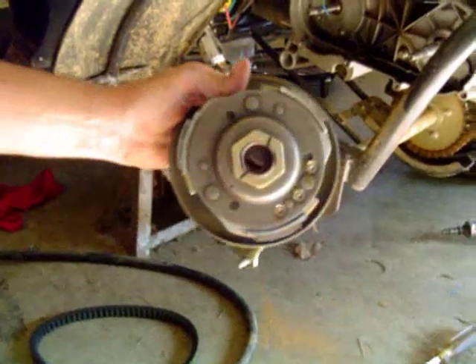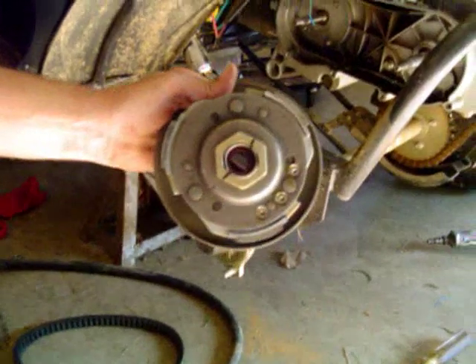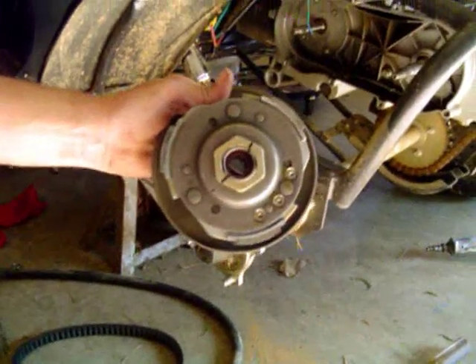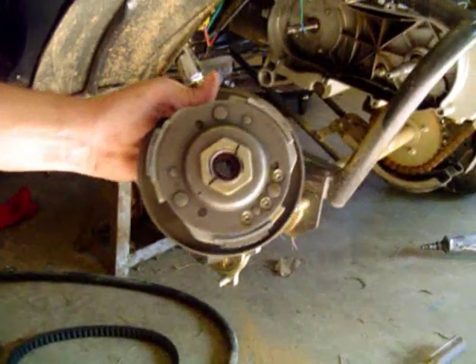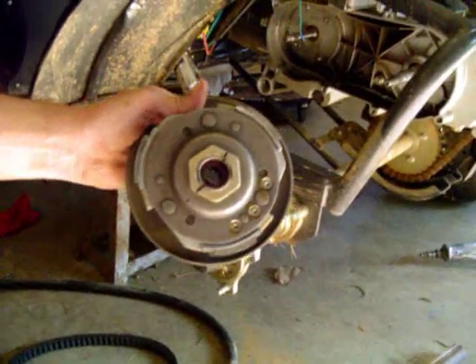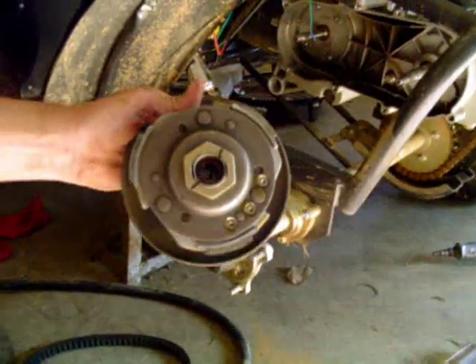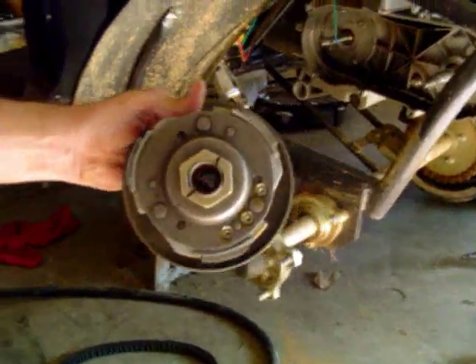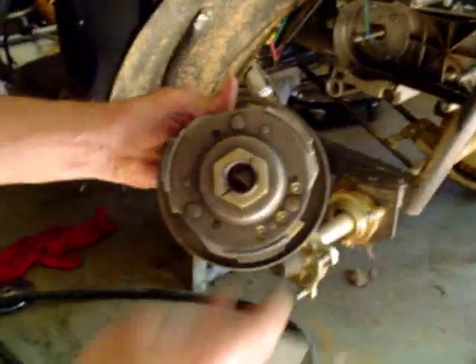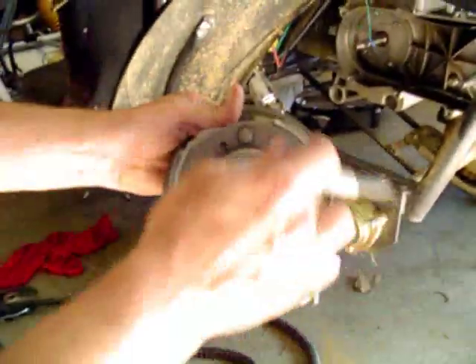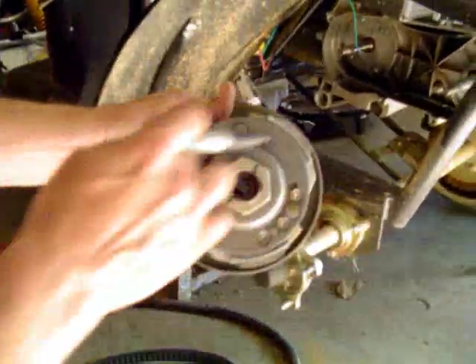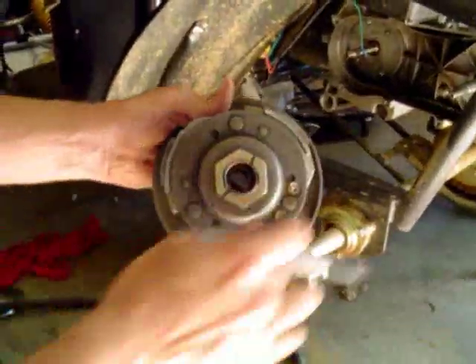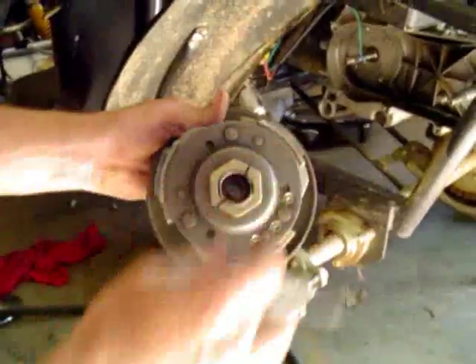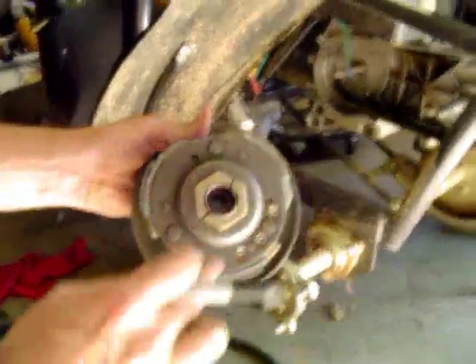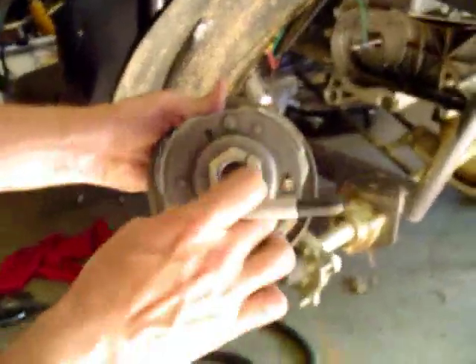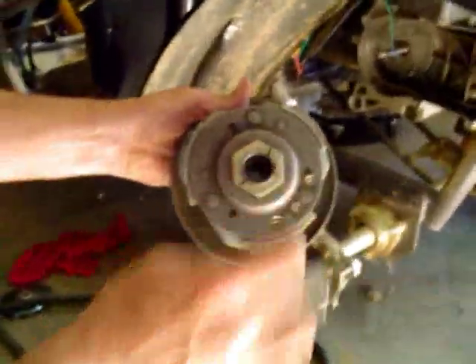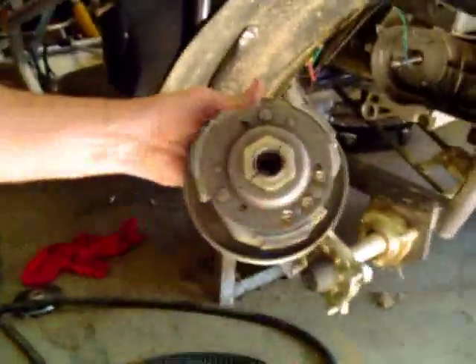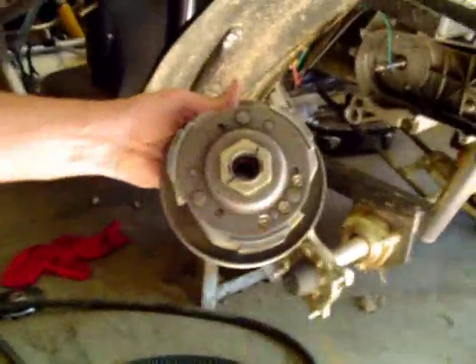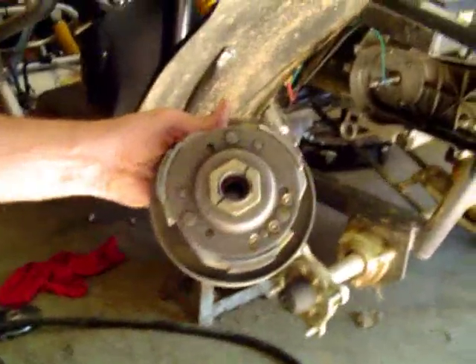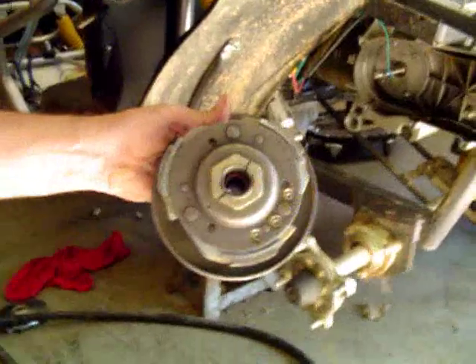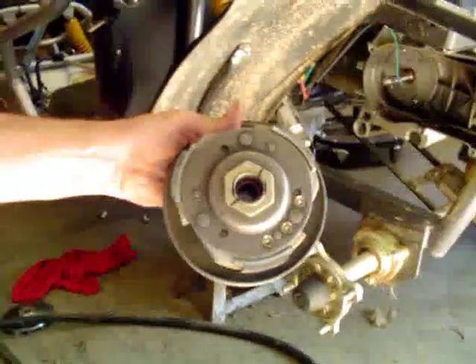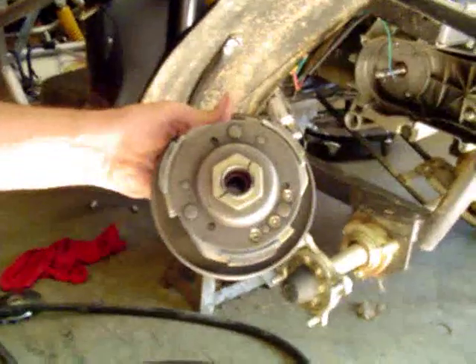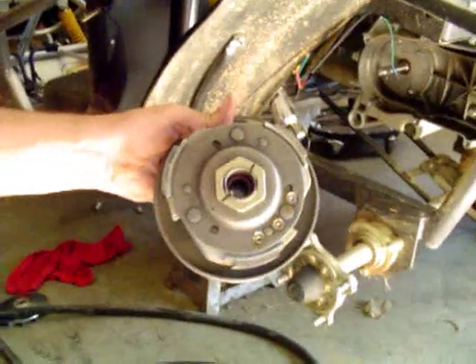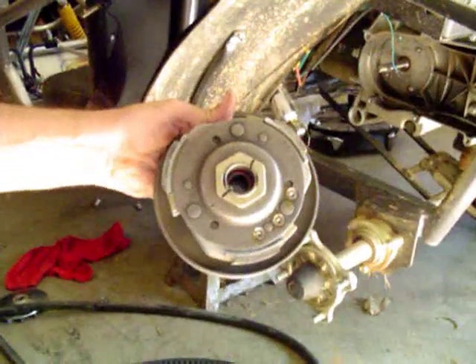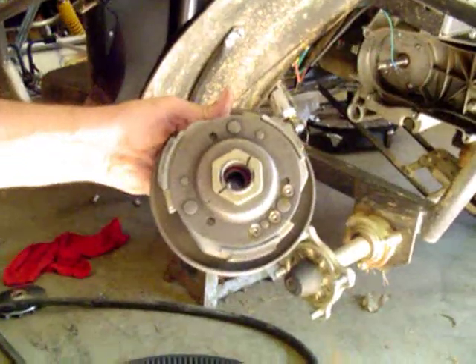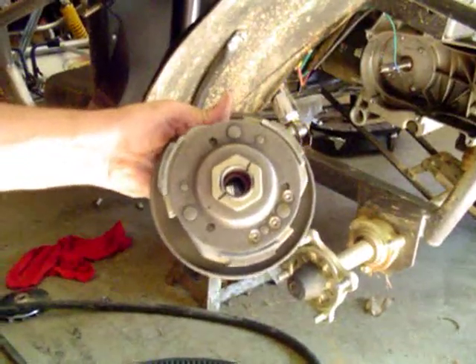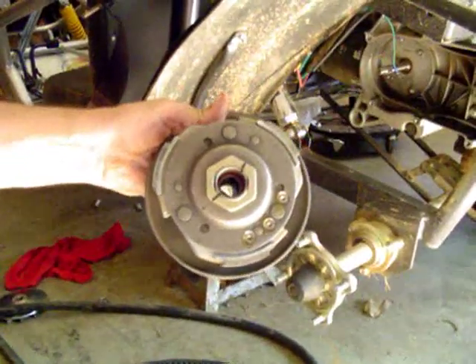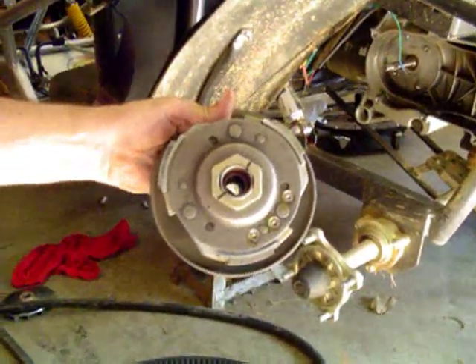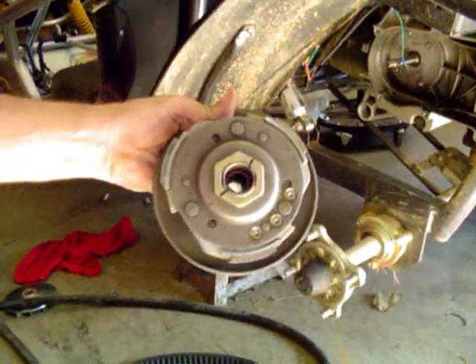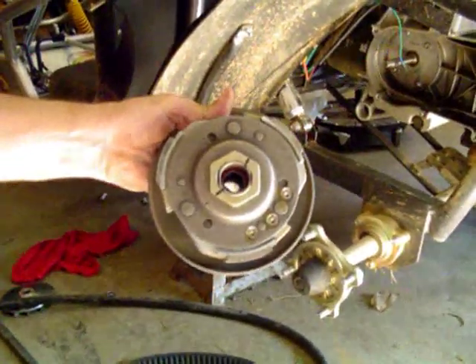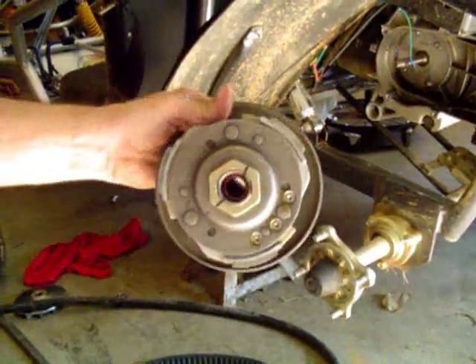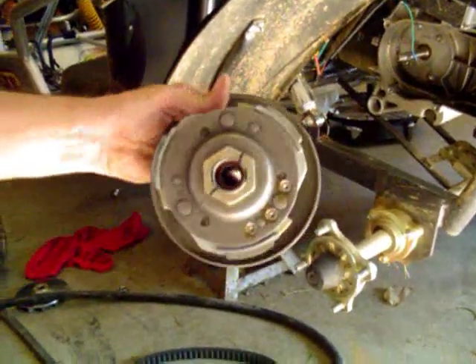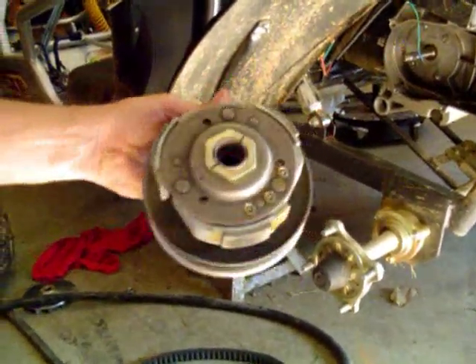This is your actual clutch assembly. We're going to go ahead and blast this off and I'm going to show you how to do that in just a minute.